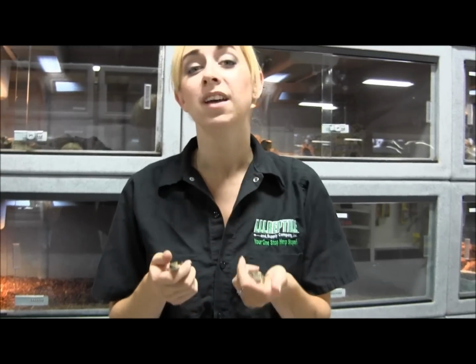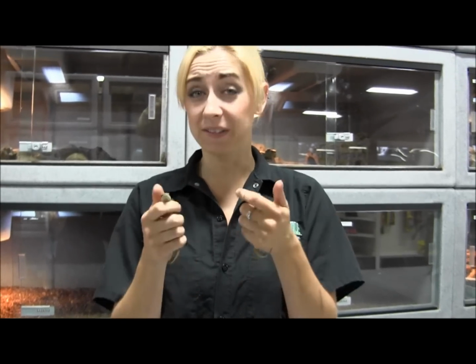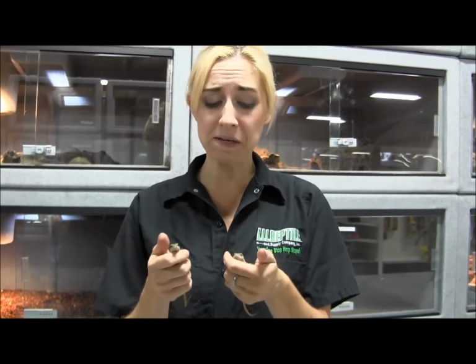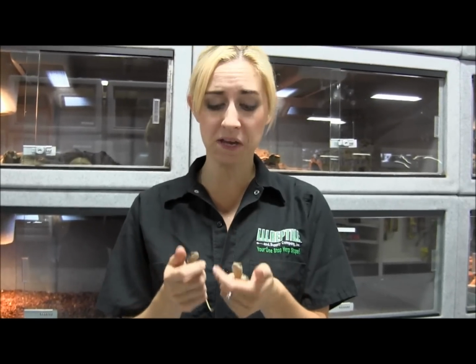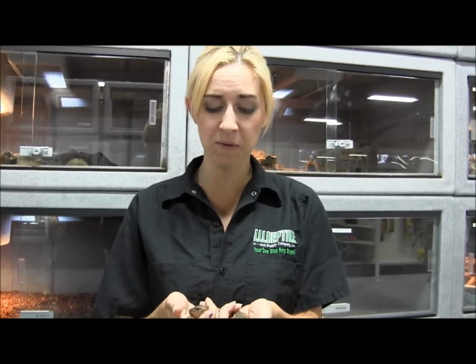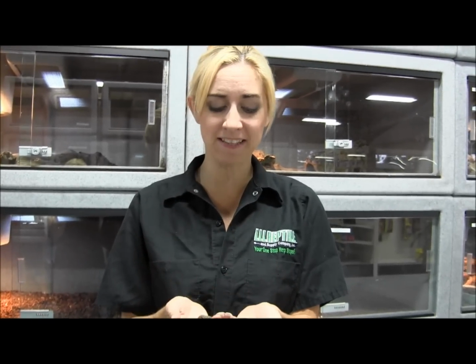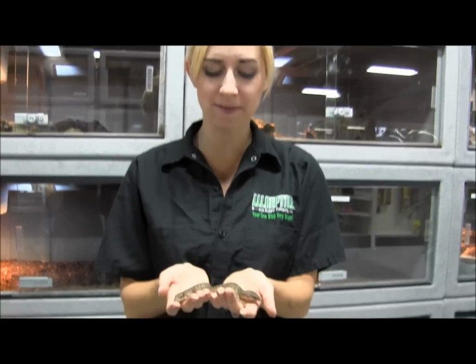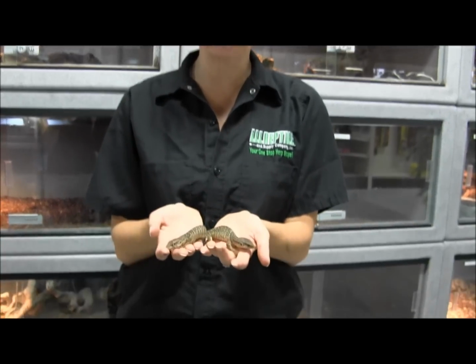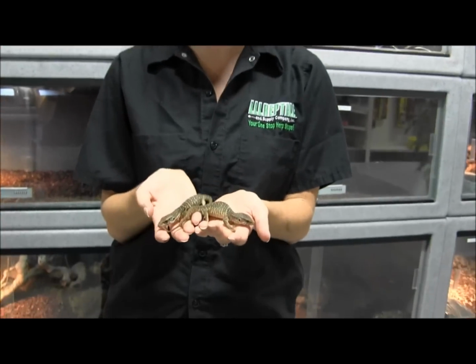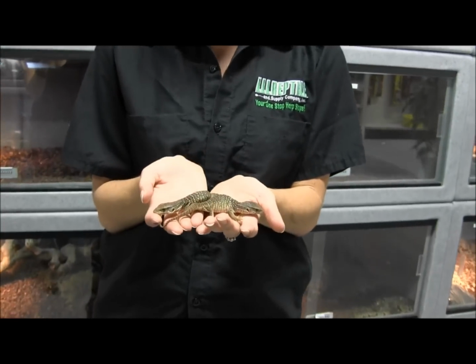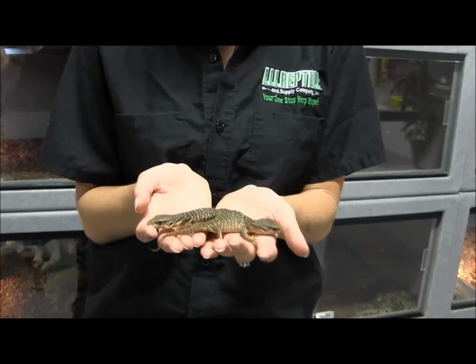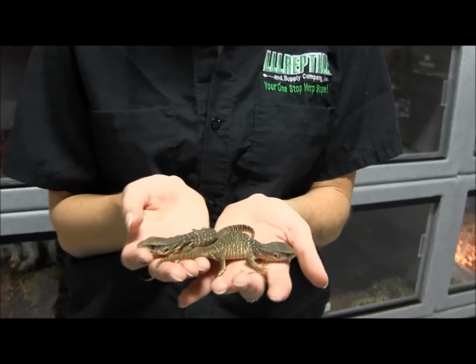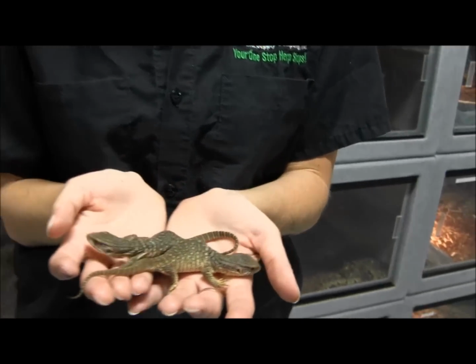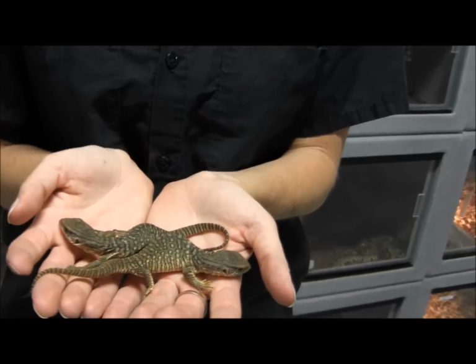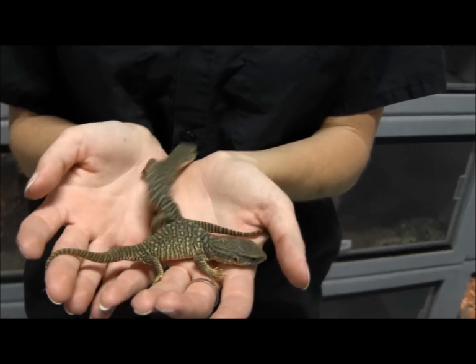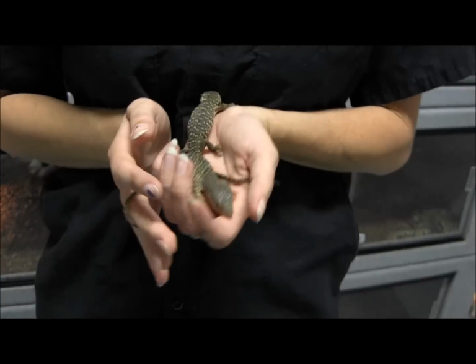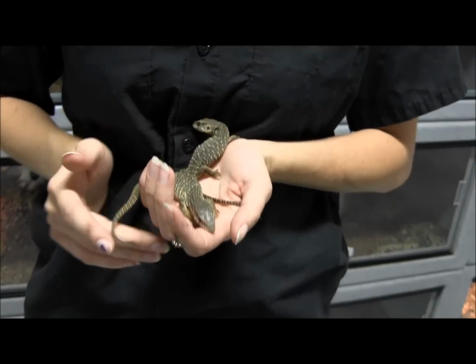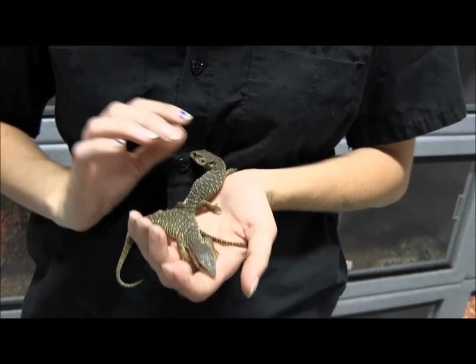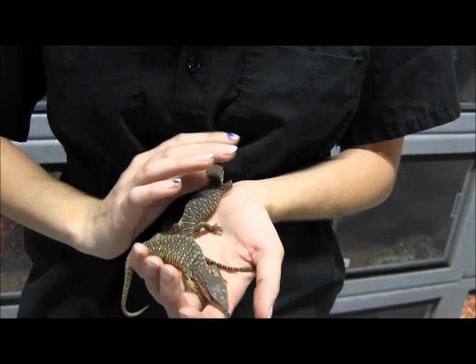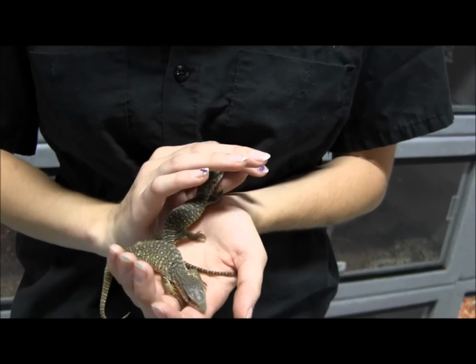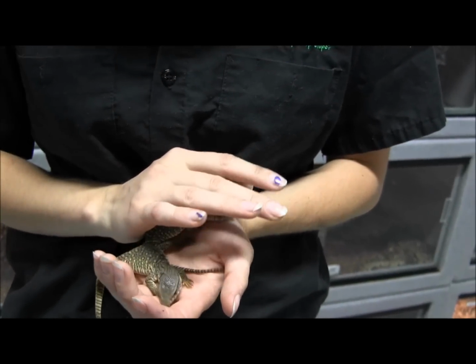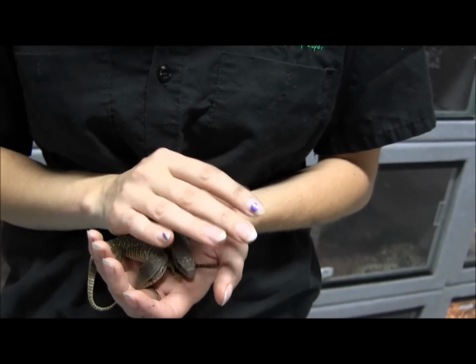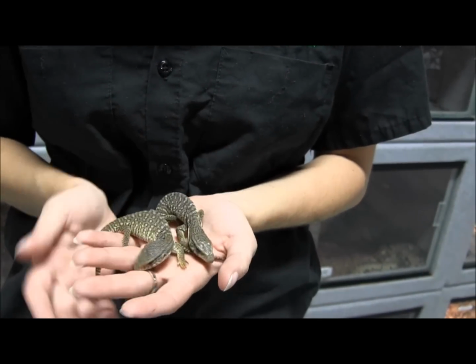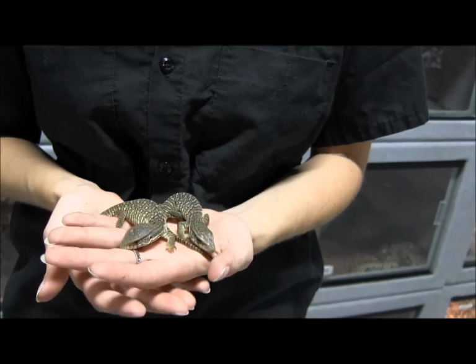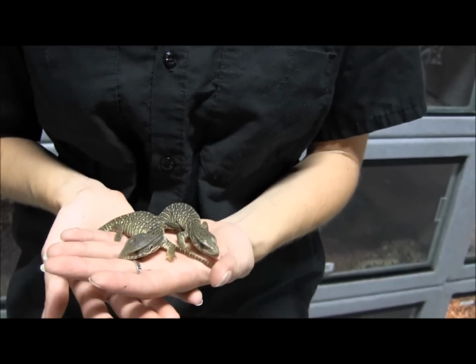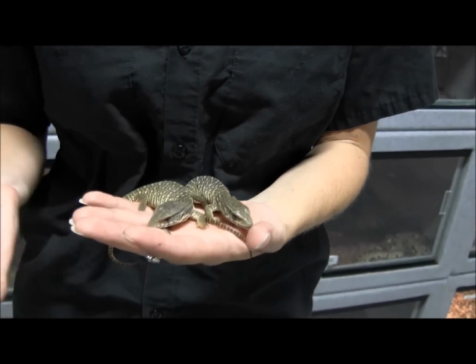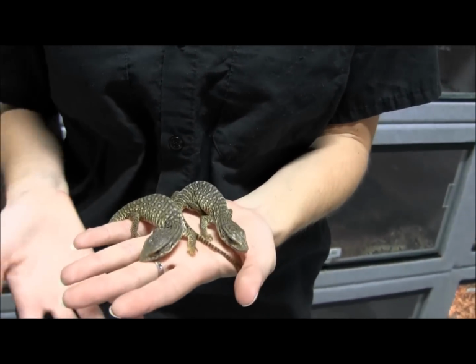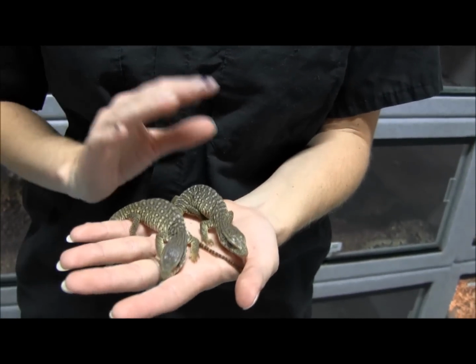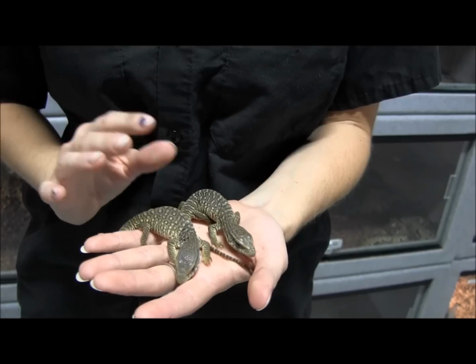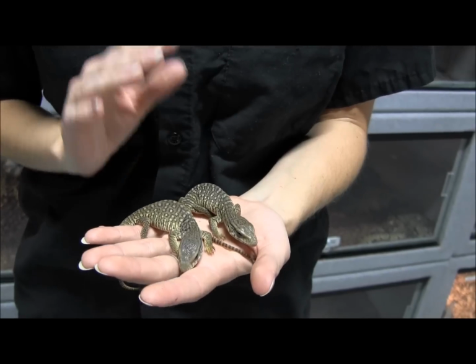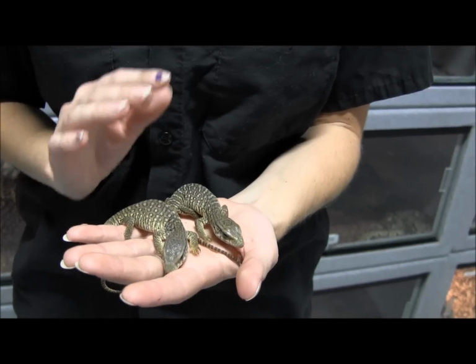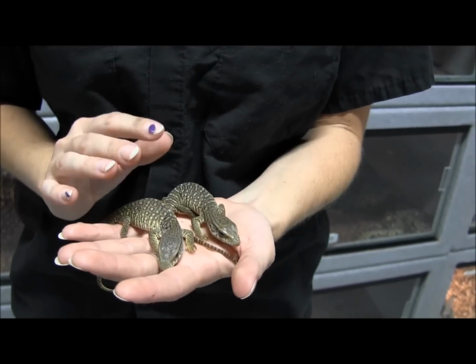Alright, so these two cute little babies that I have in my hands here are a couple of our baby savannah monitors. They're a little bit fast right now, and they are still tiny little new hatchling babies.